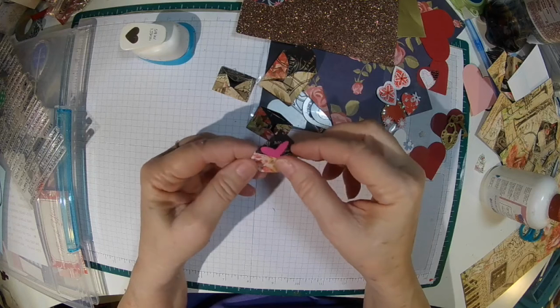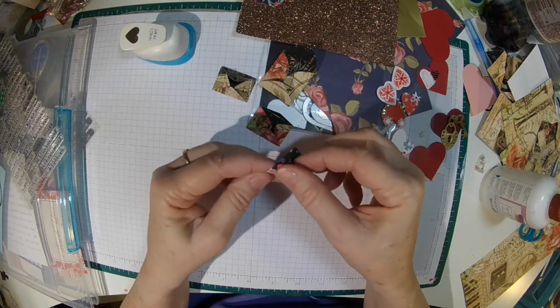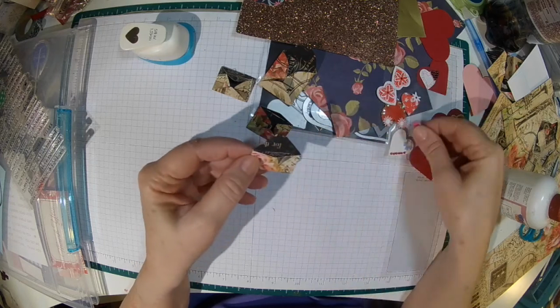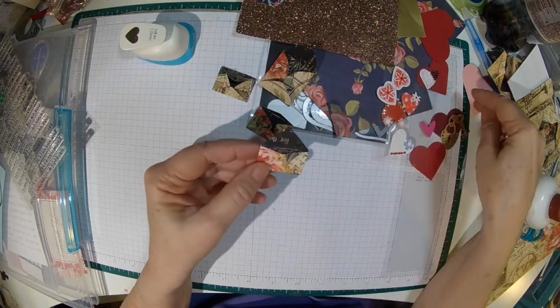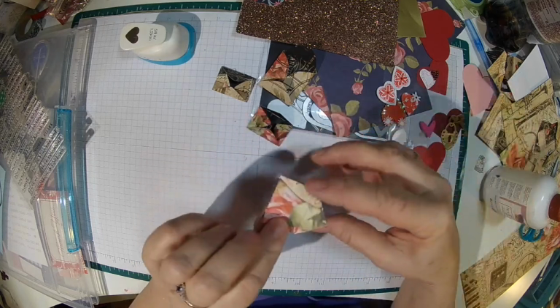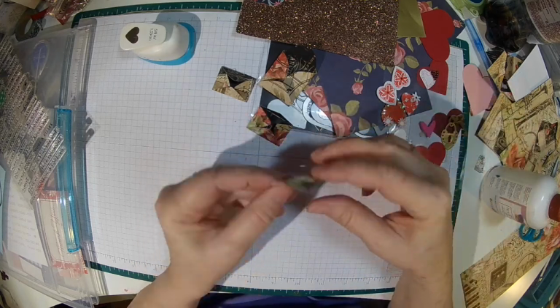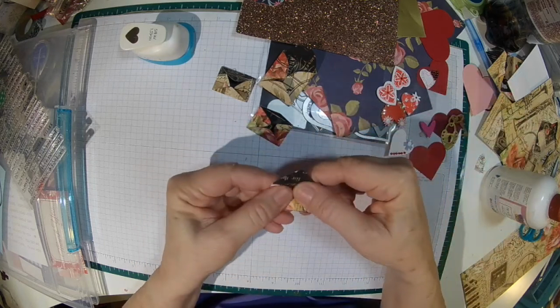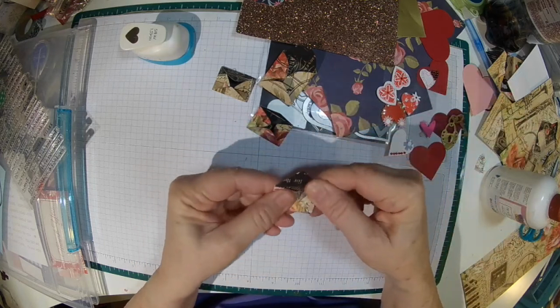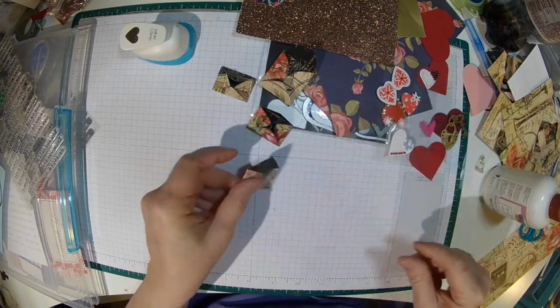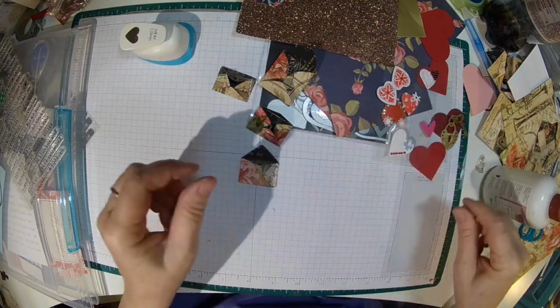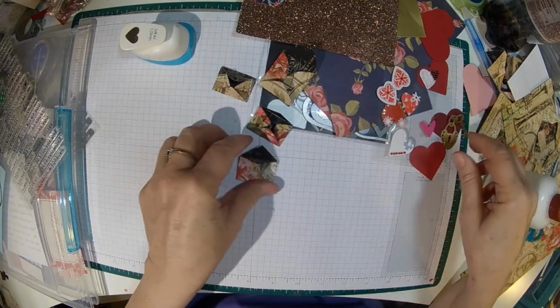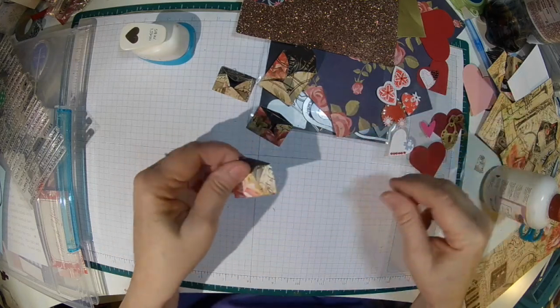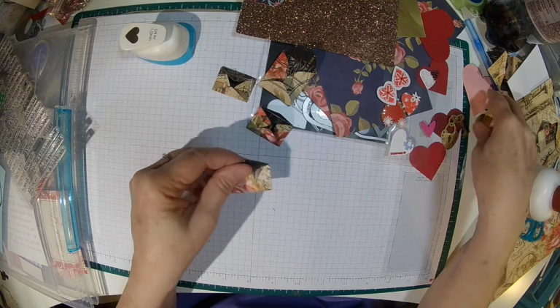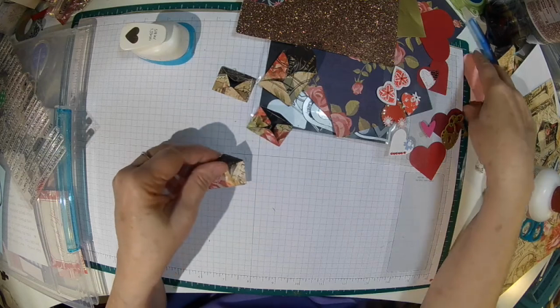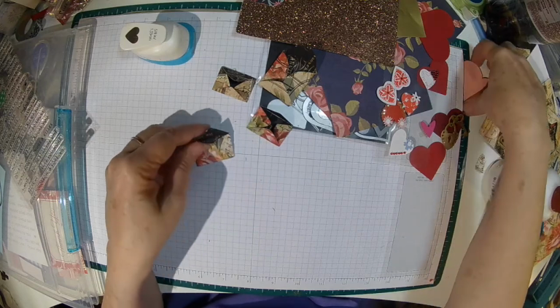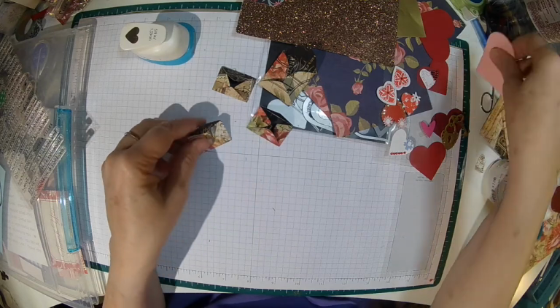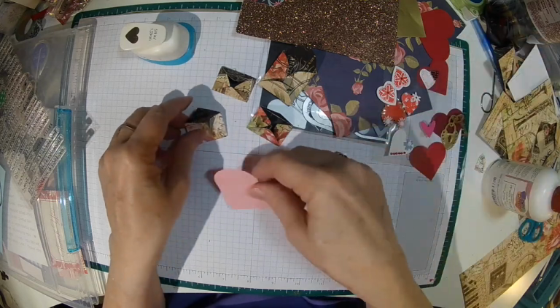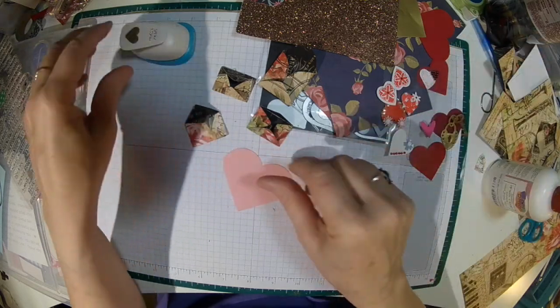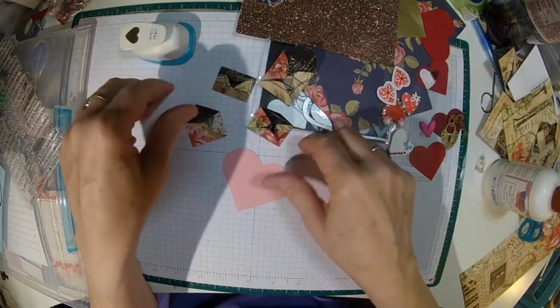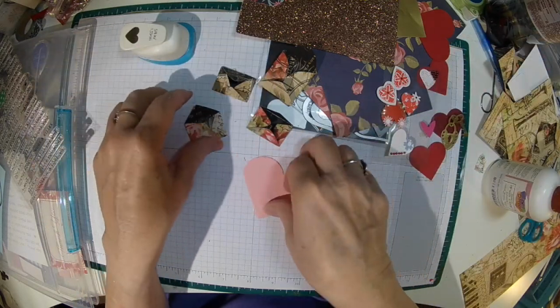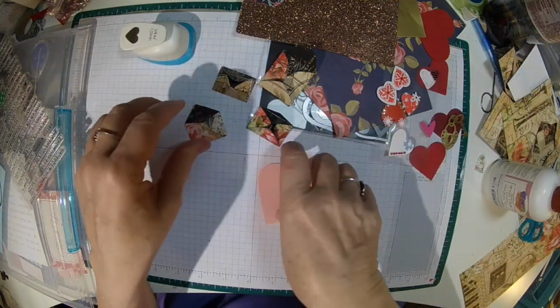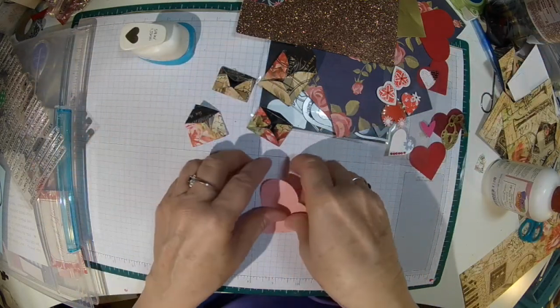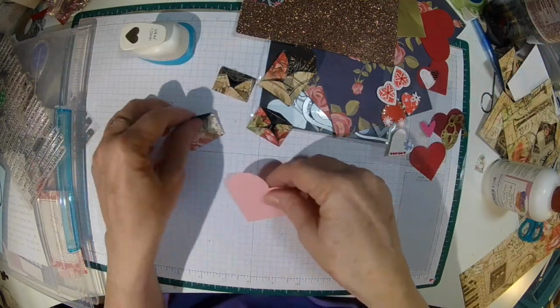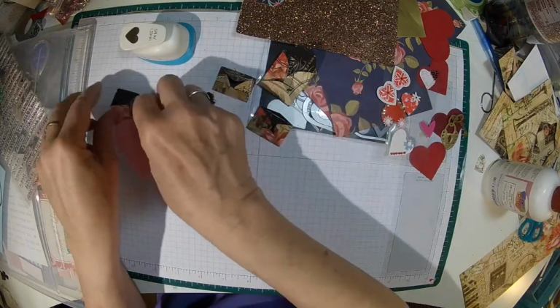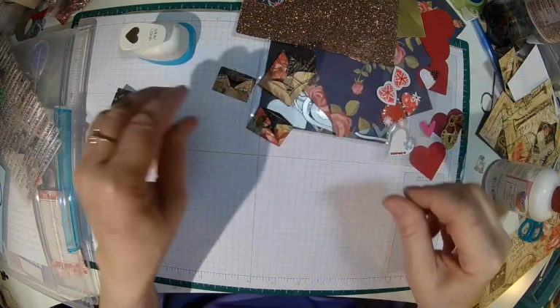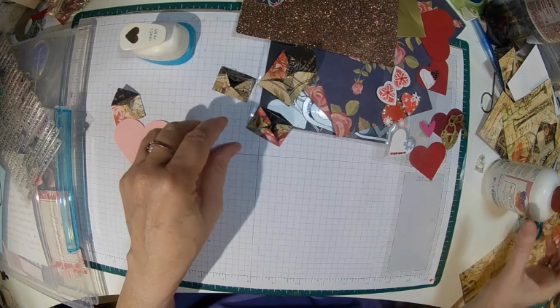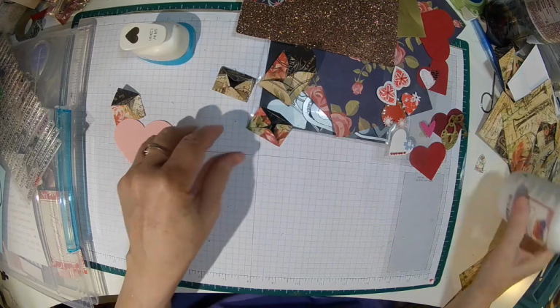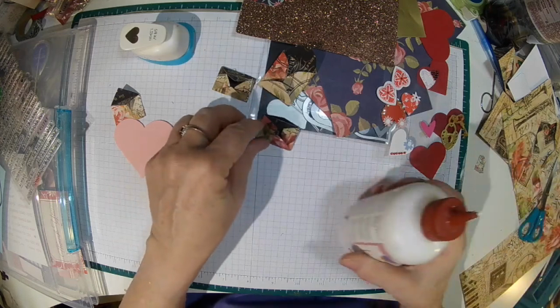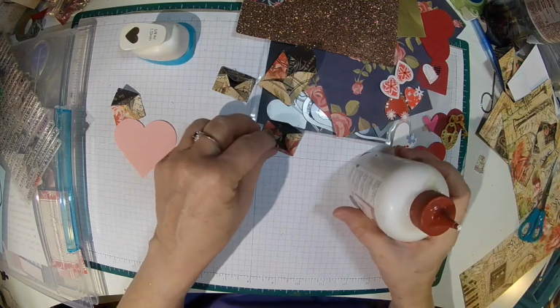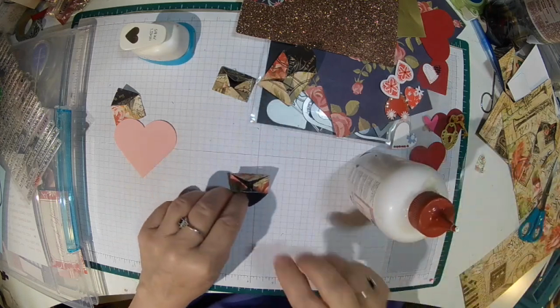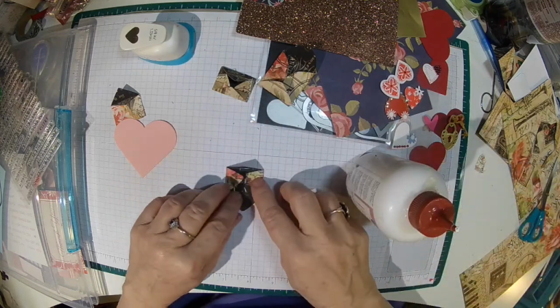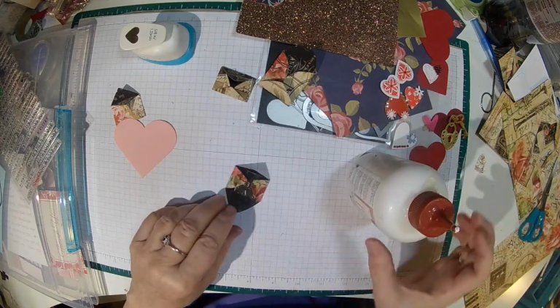We need a different color — pink, I think. And that's where this is going to come in. Let me go ahead and put together the other ones.